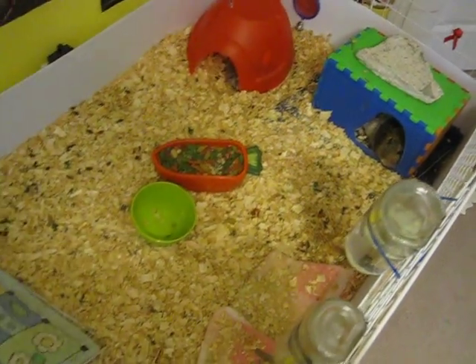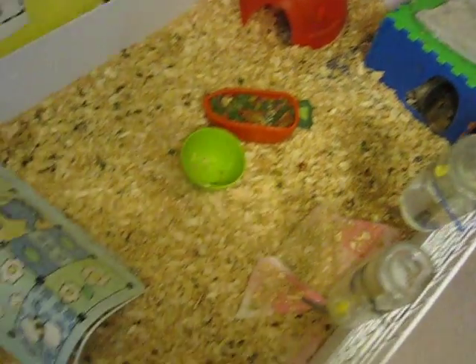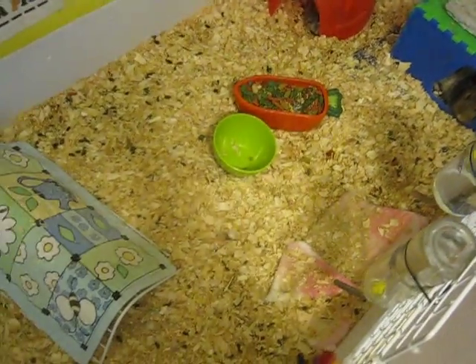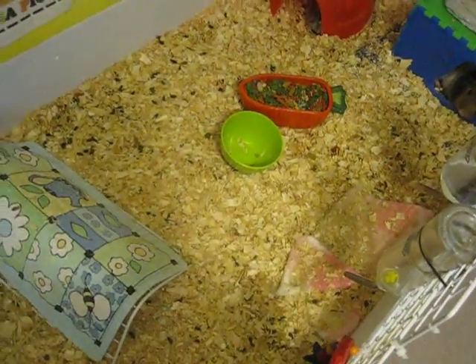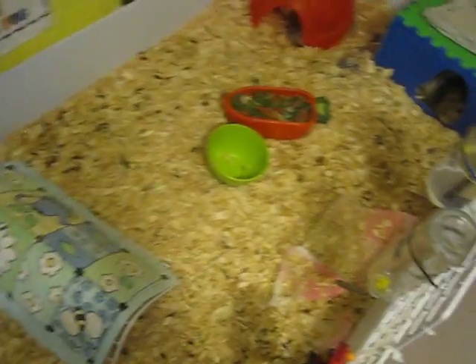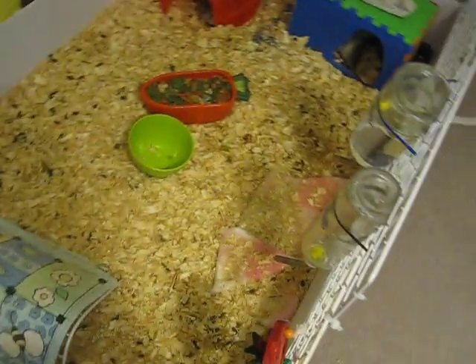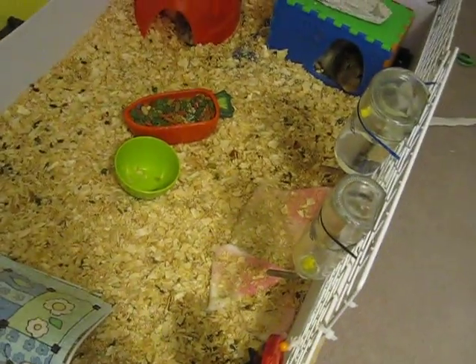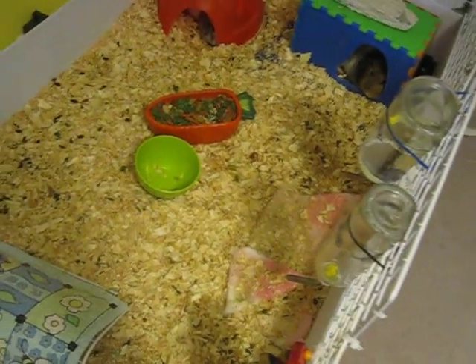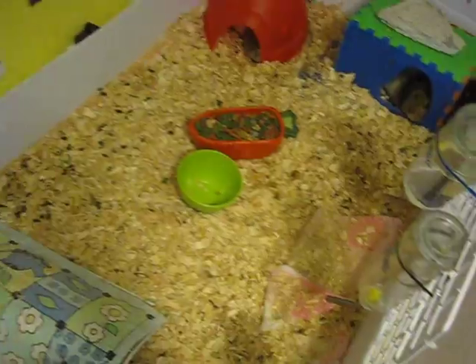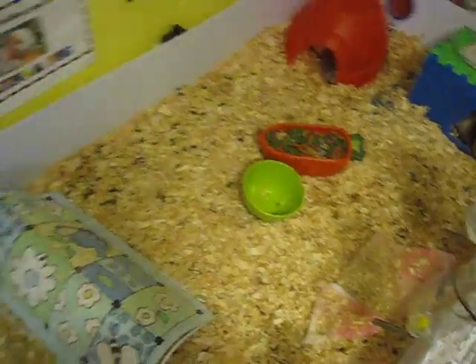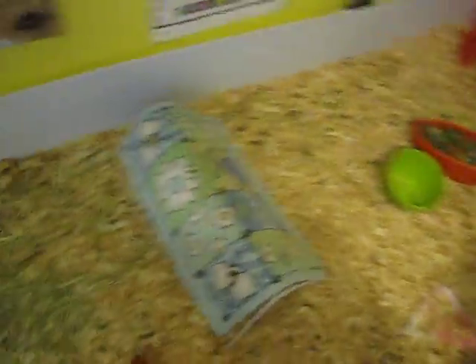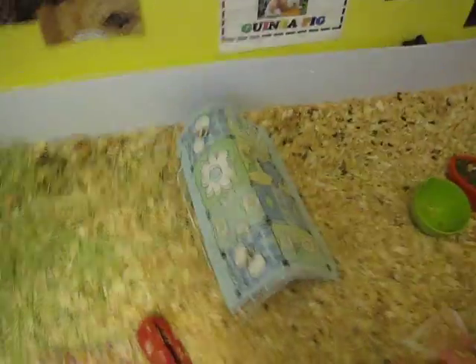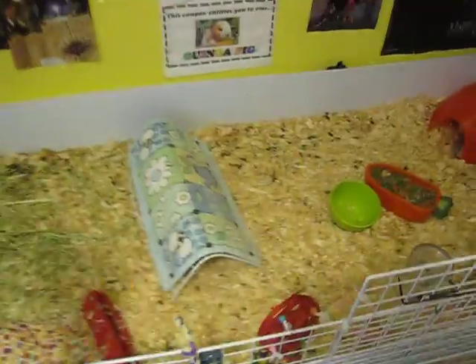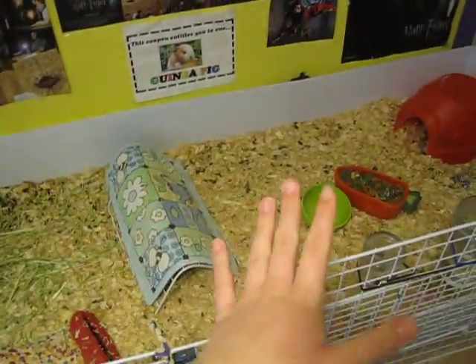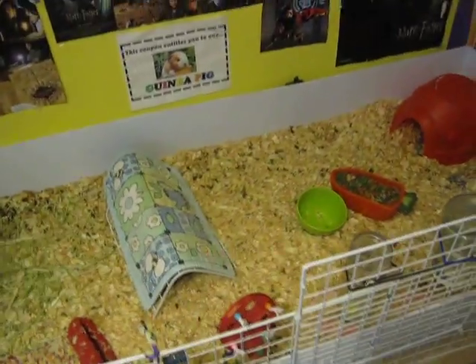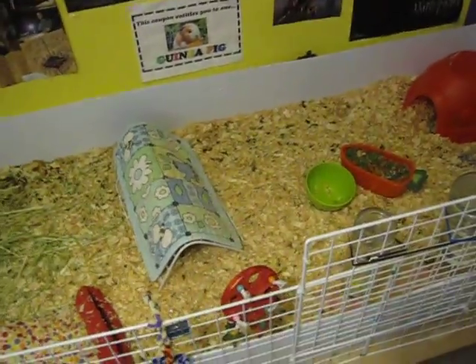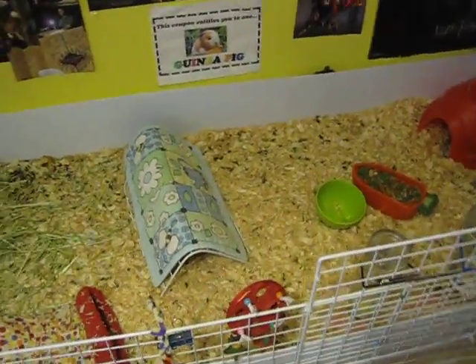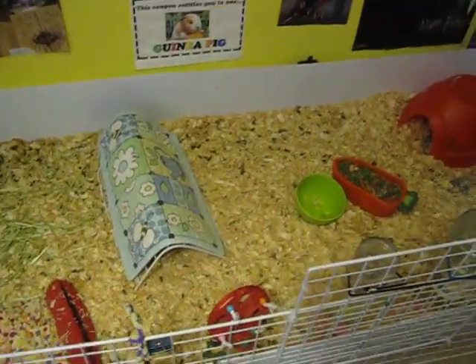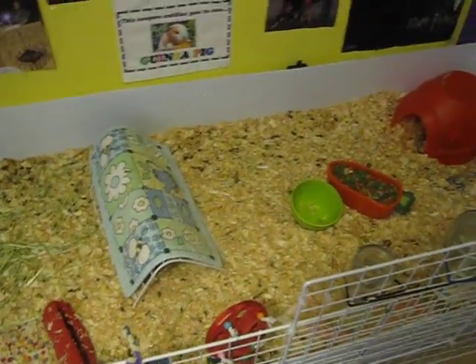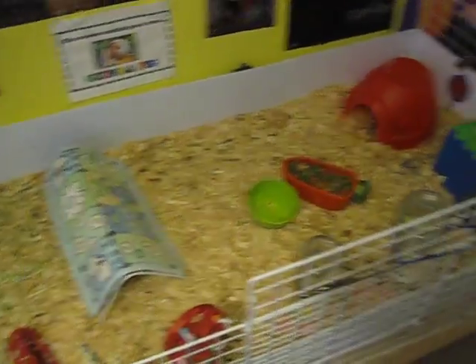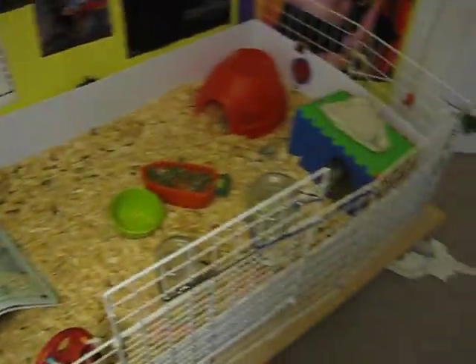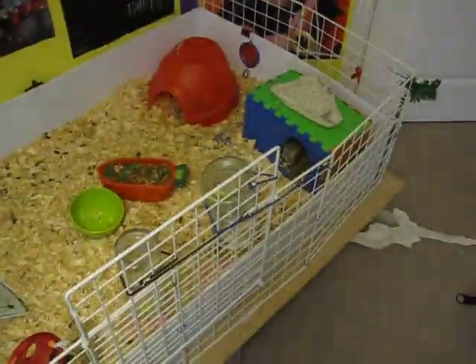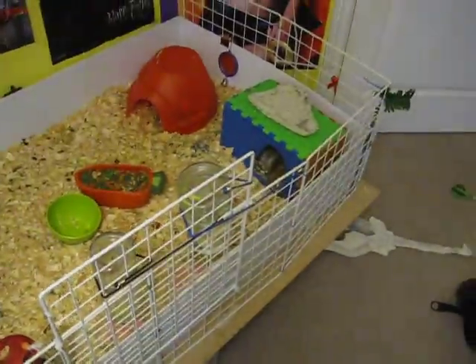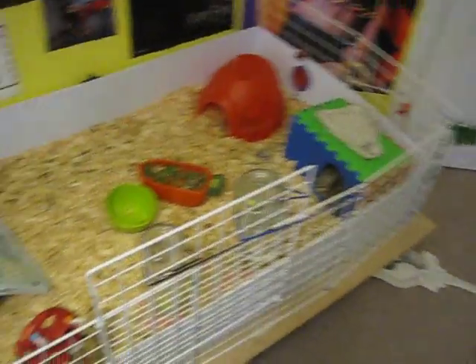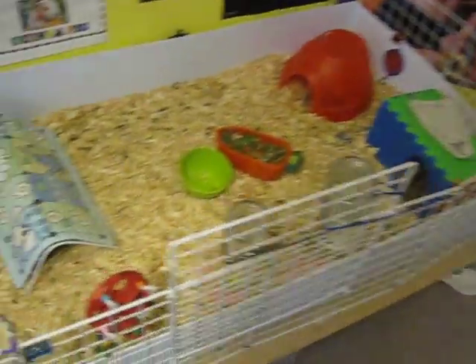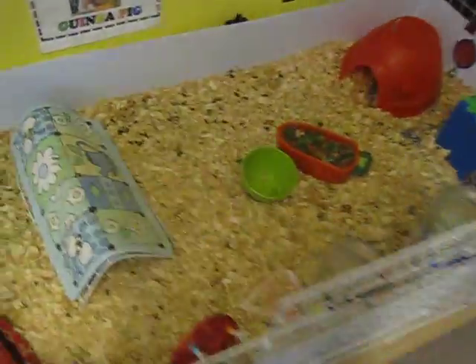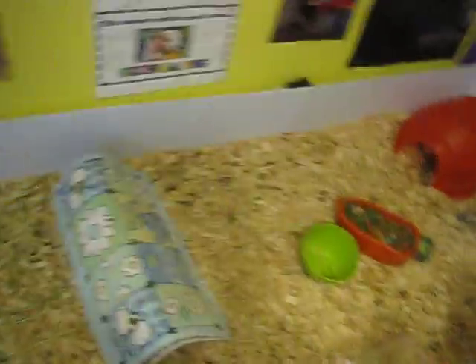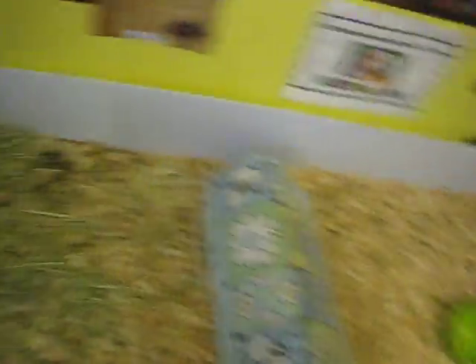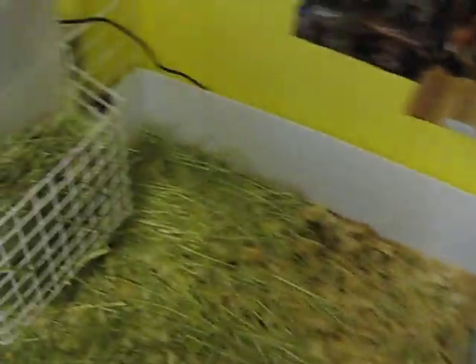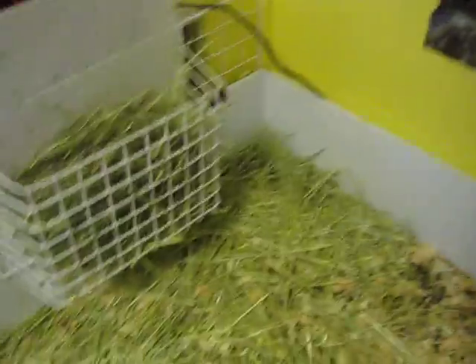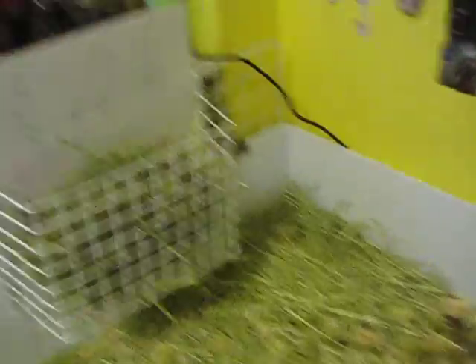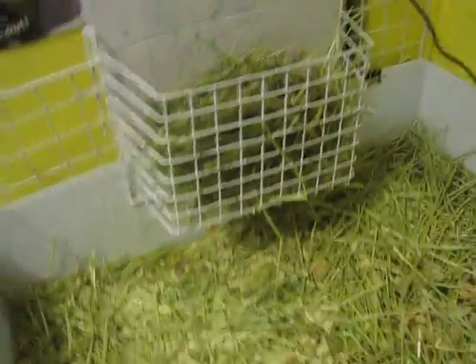Yes, it's expensive, but it is lasting a lot longer than the piggy bedspreads did. I've had this in here for a week now and it still doesn't smell, whereas the piggy bedspreads I have to change like every three days, which I don't really have the time to do.